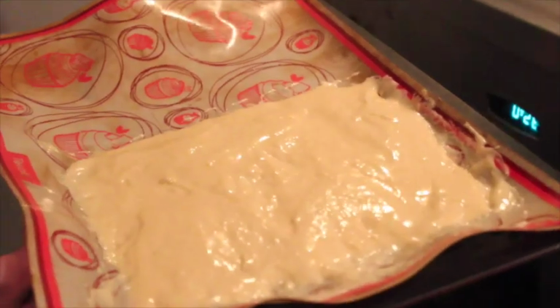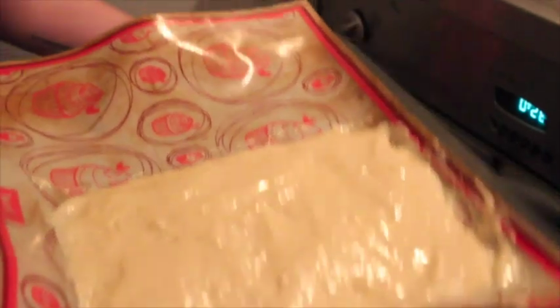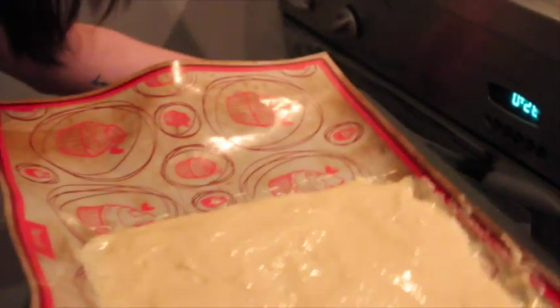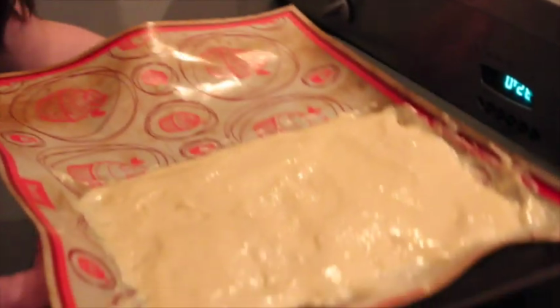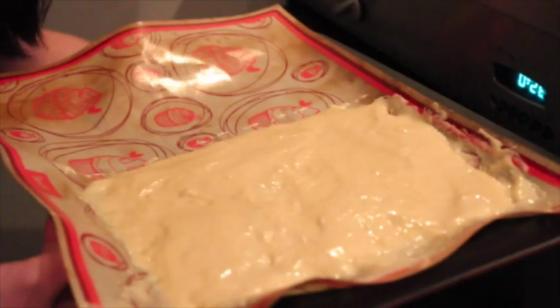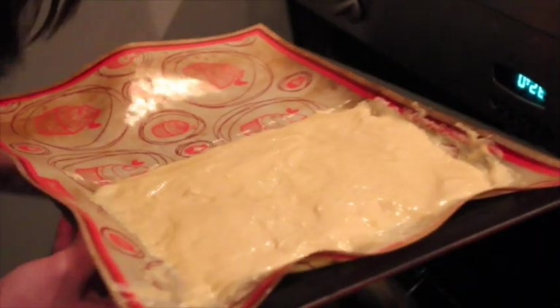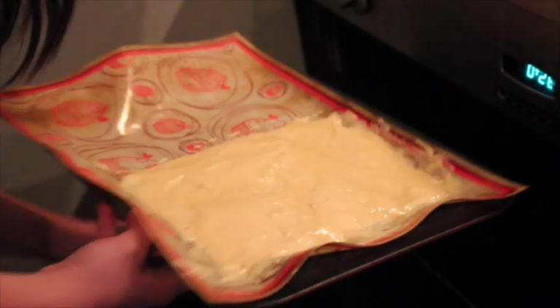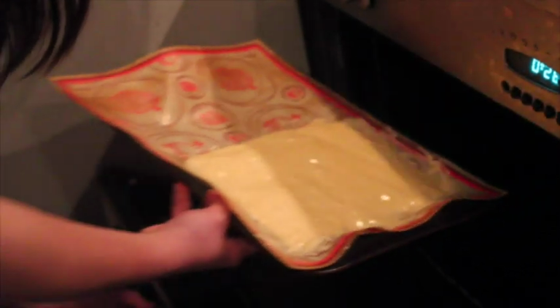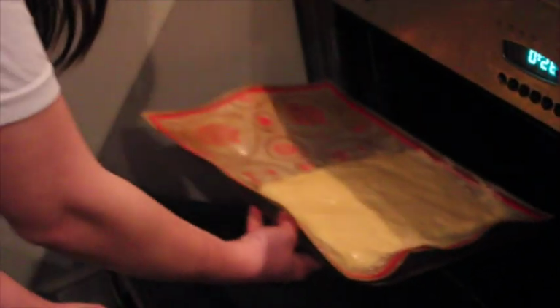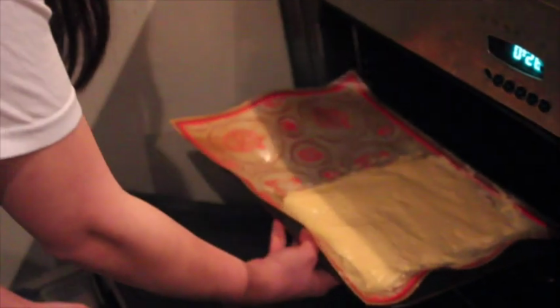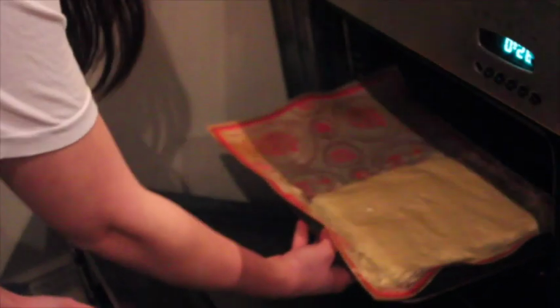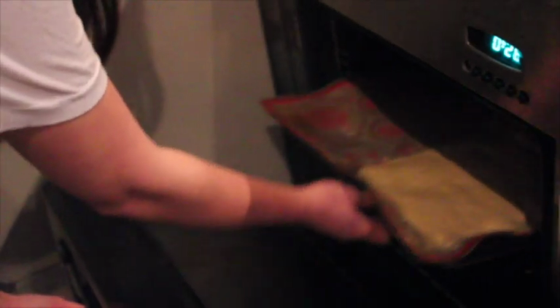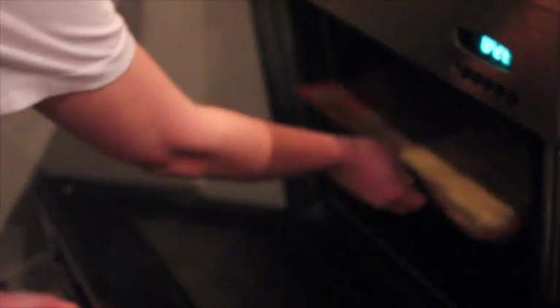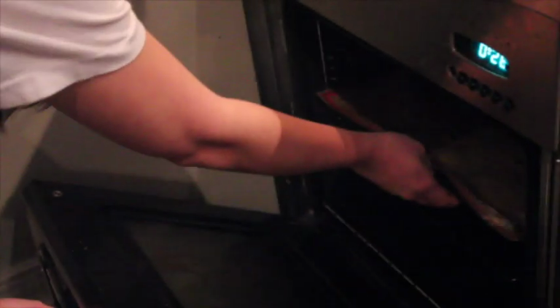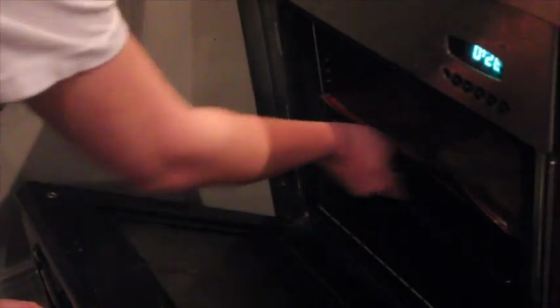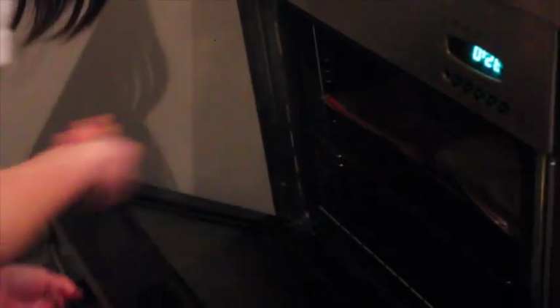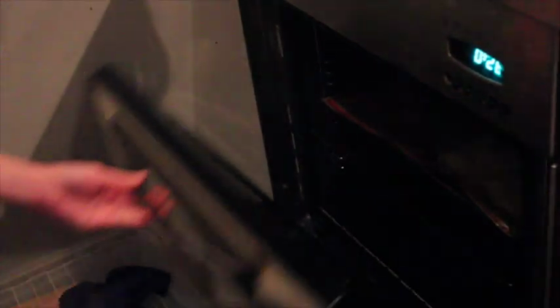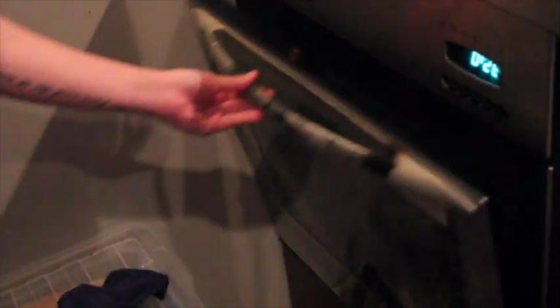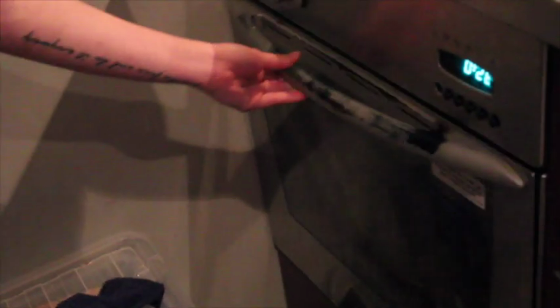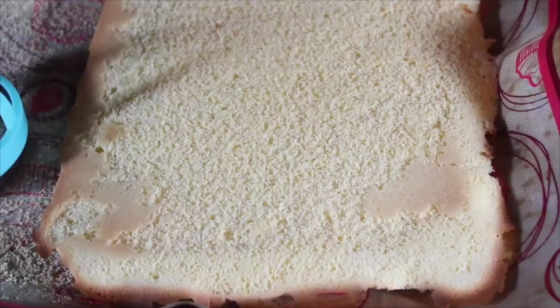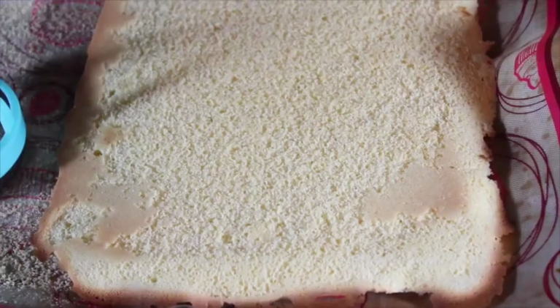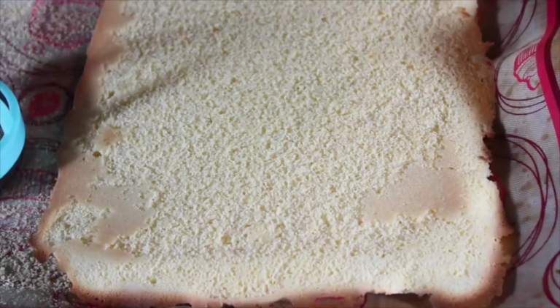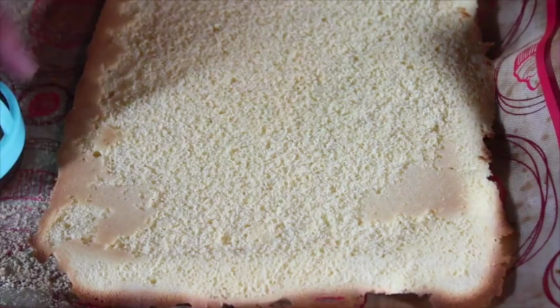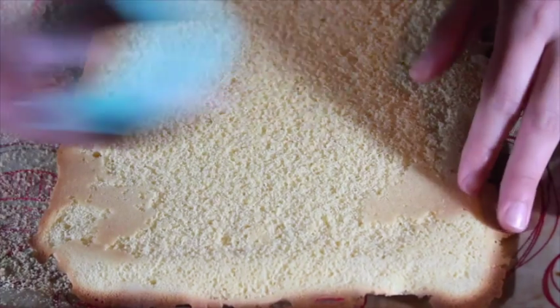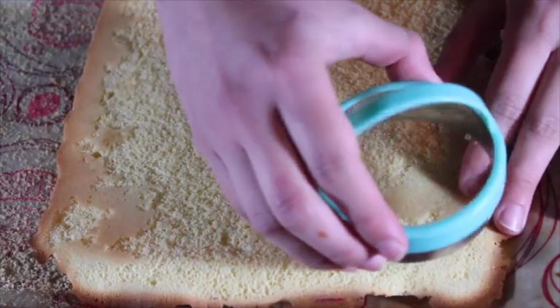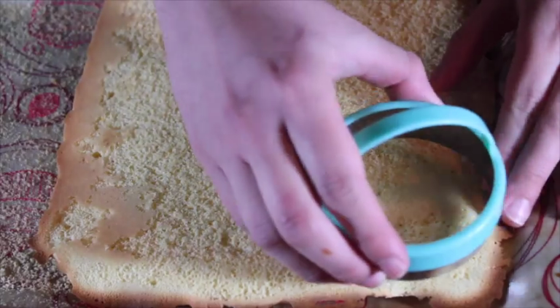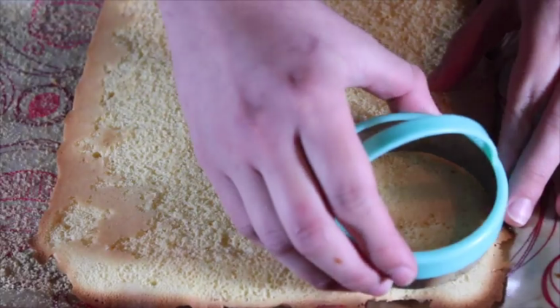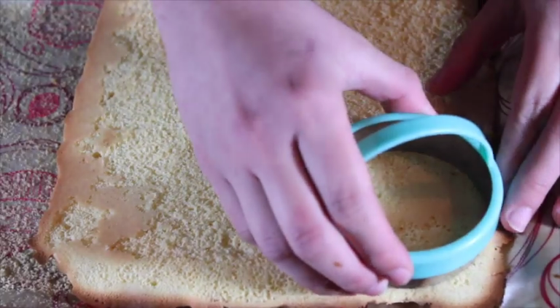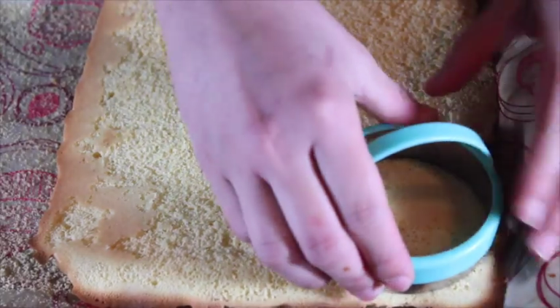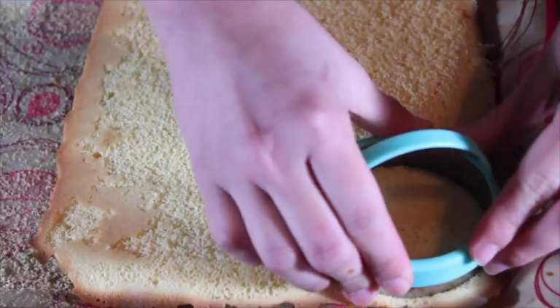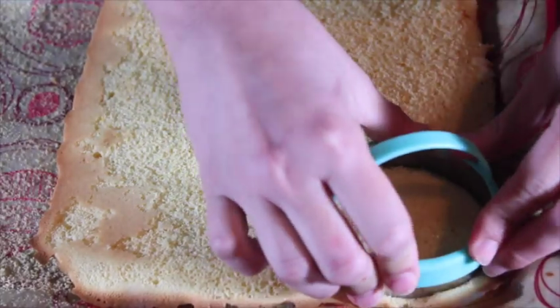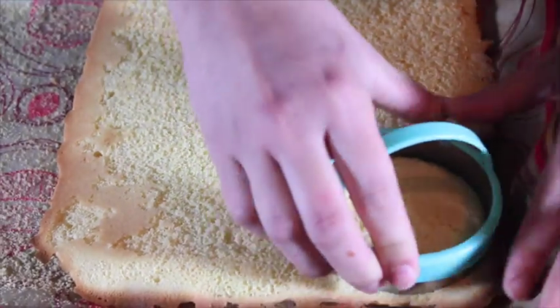Then bake in the oven for 7 minutes. Once it's done, cut with a 6 cm cookie cutter.